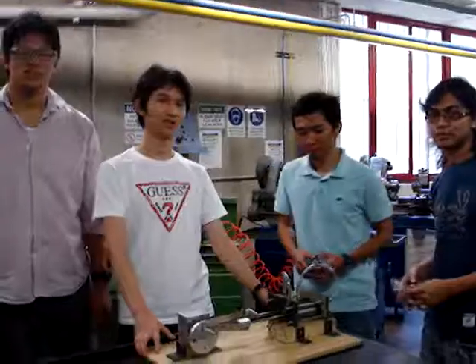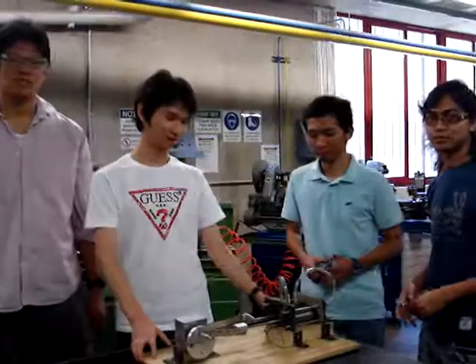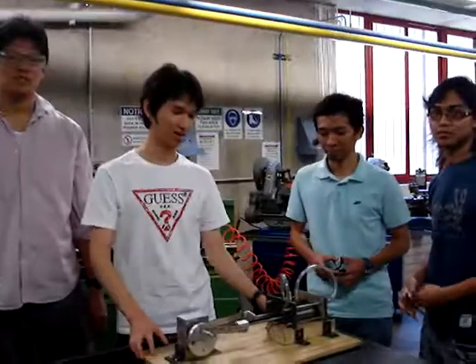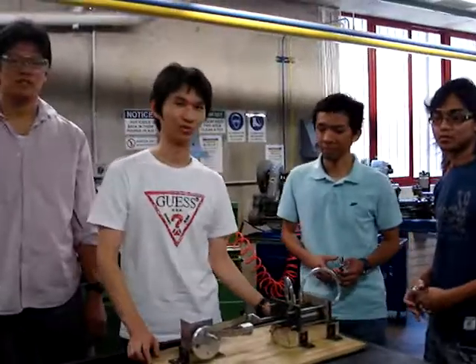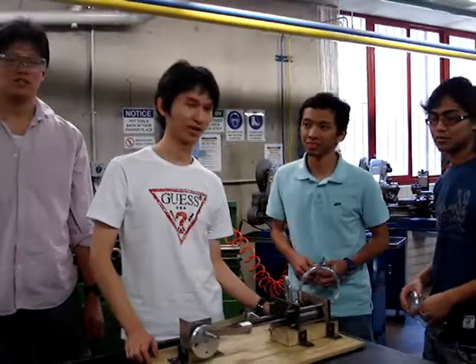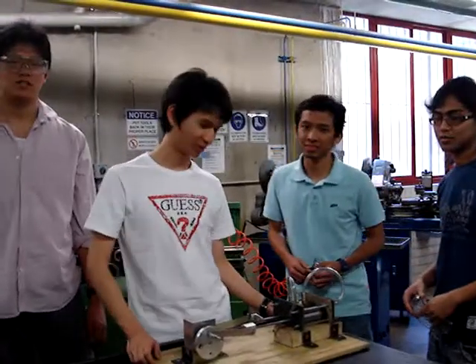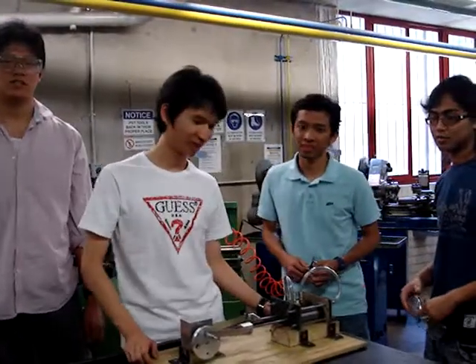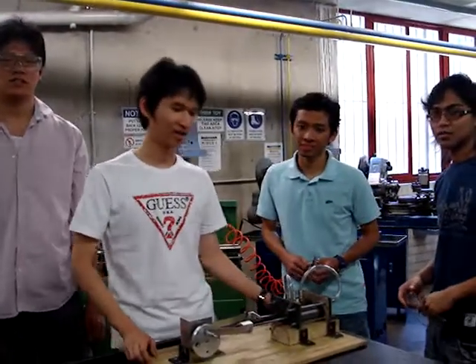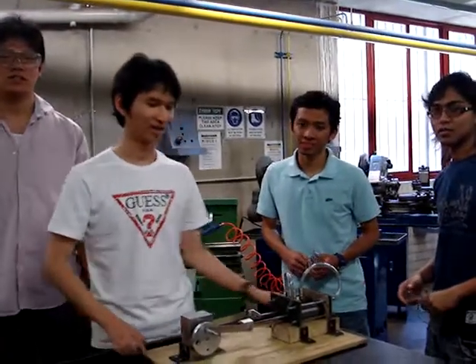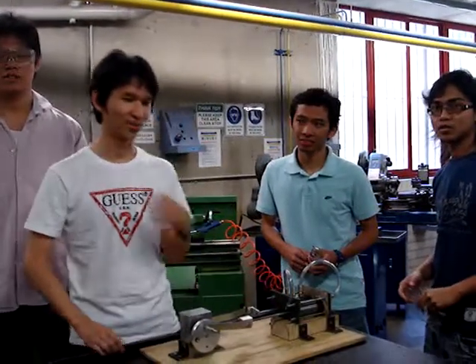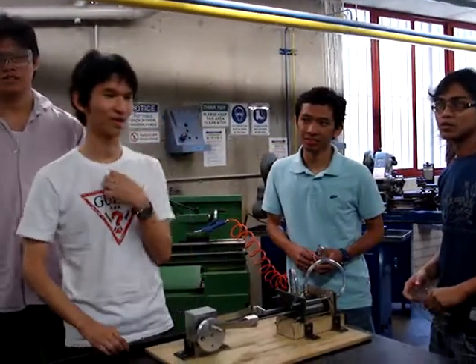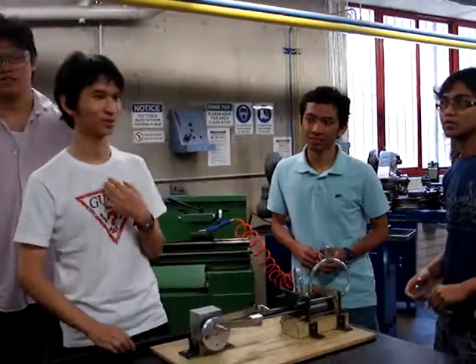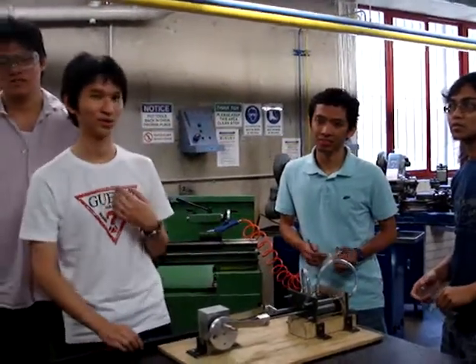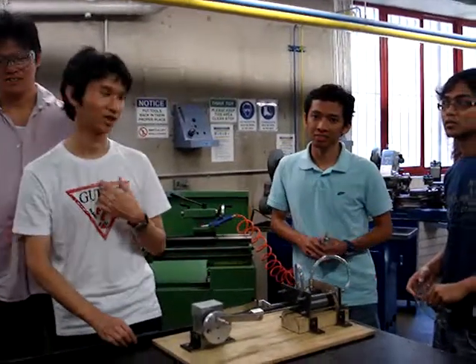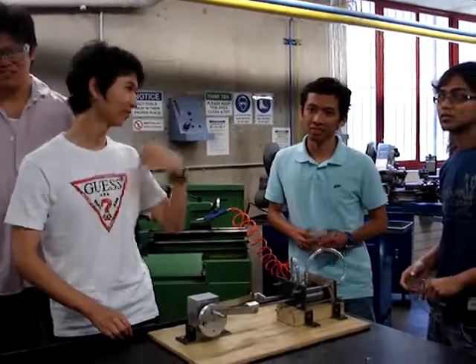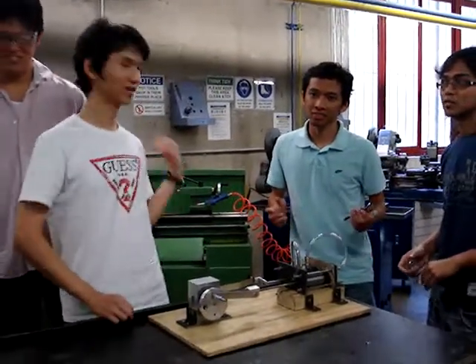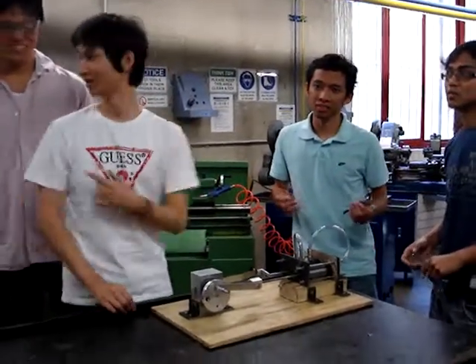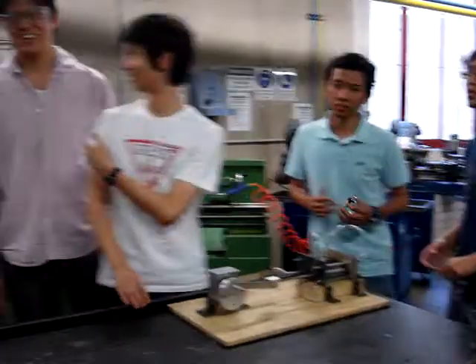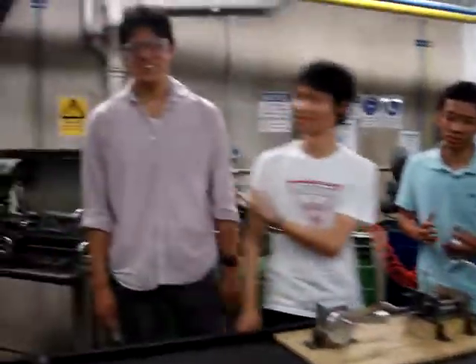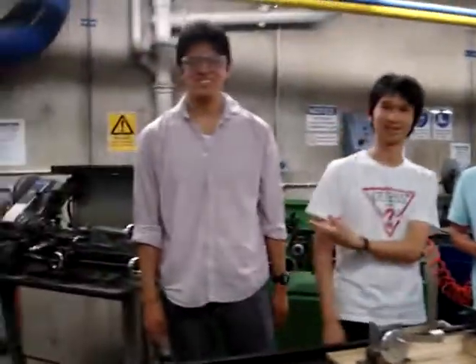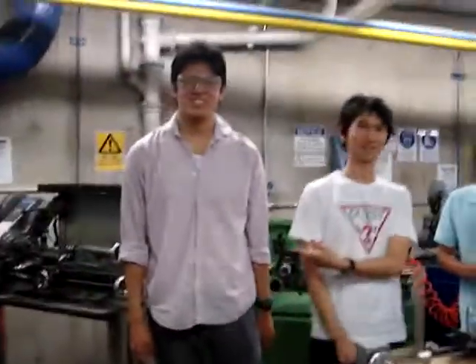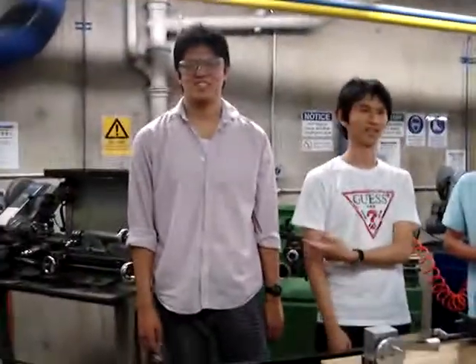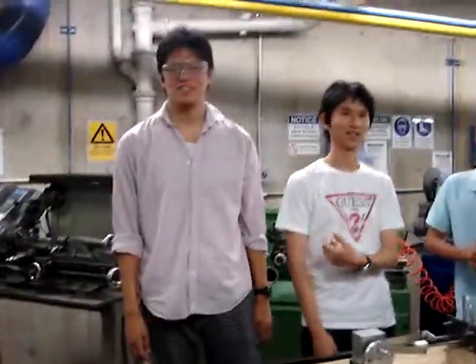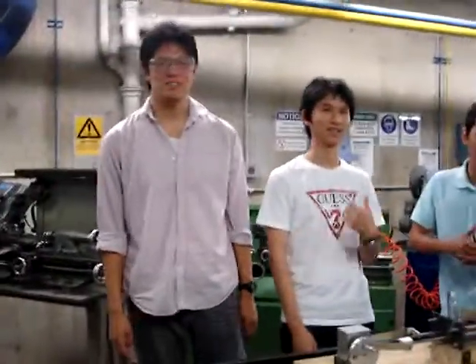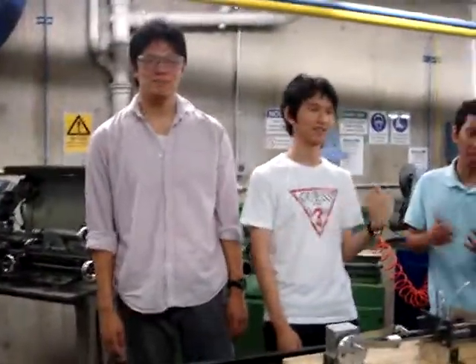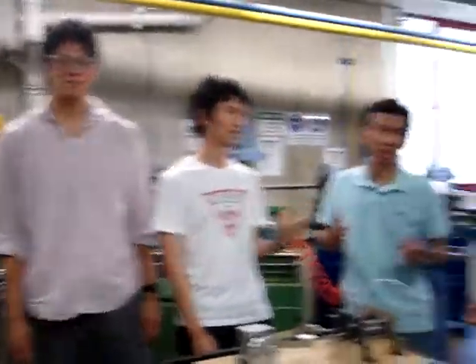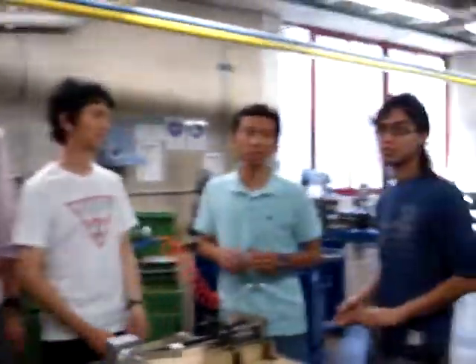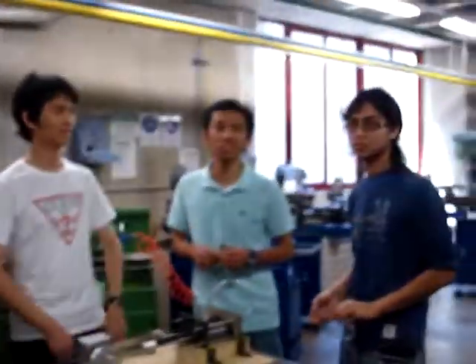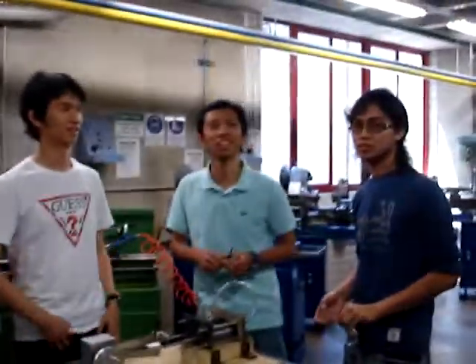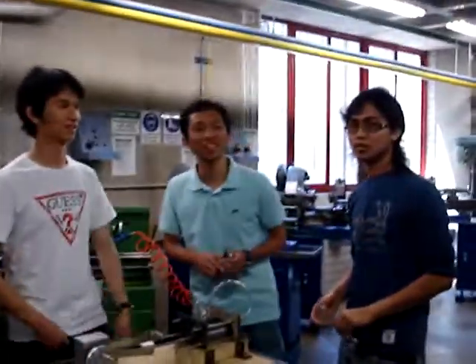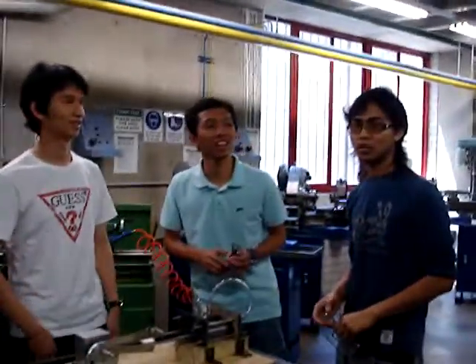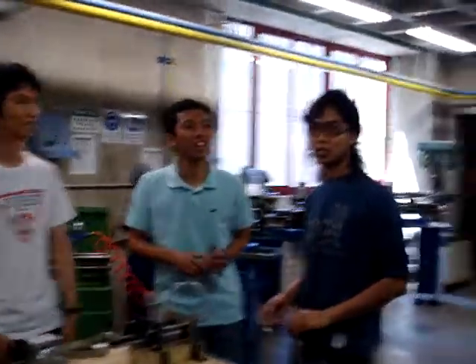We are Group 3. My name is Yoon Joon Kim. My name is Hylia with Phanavid. I am Phanavid.